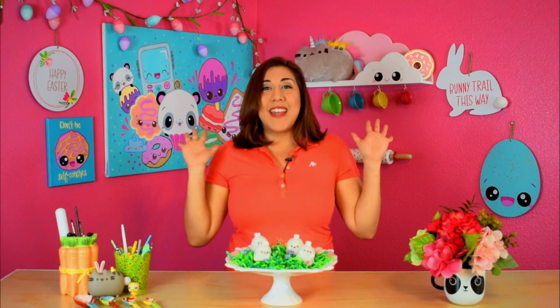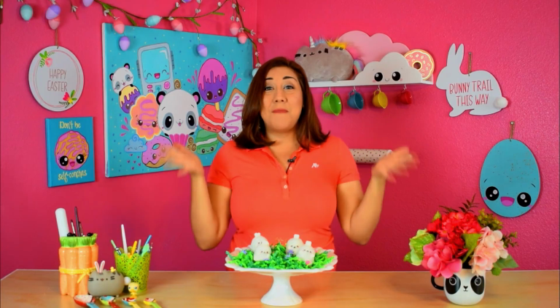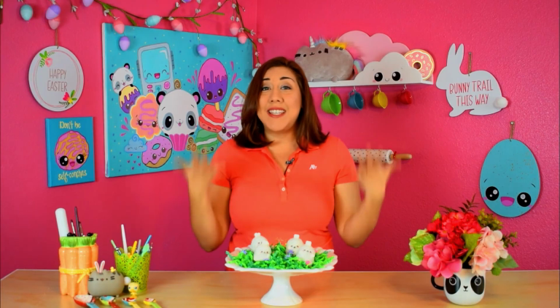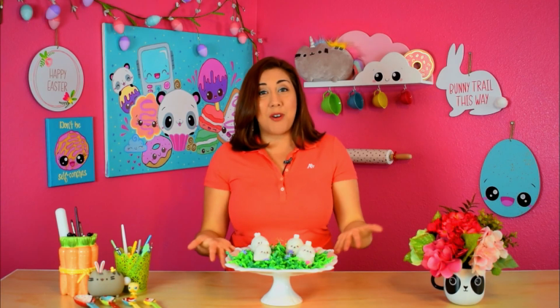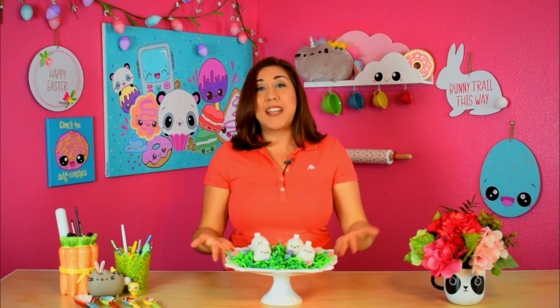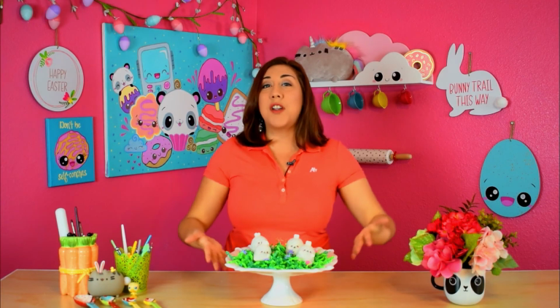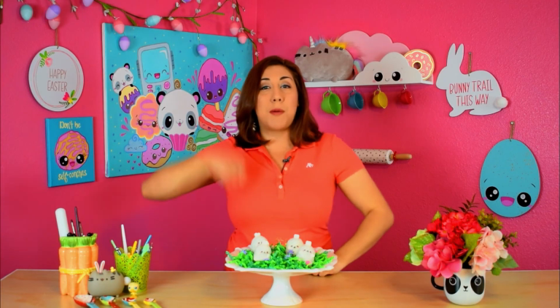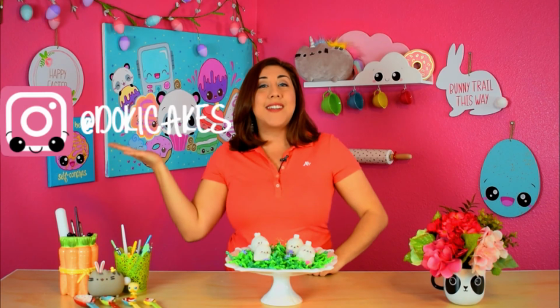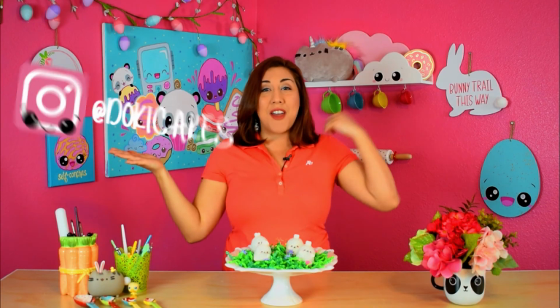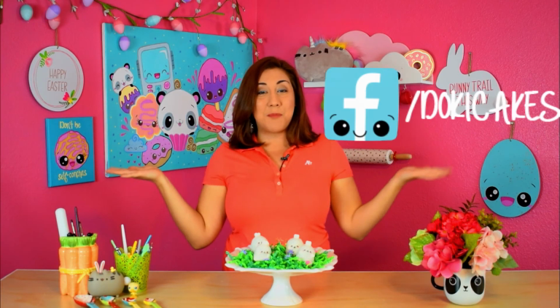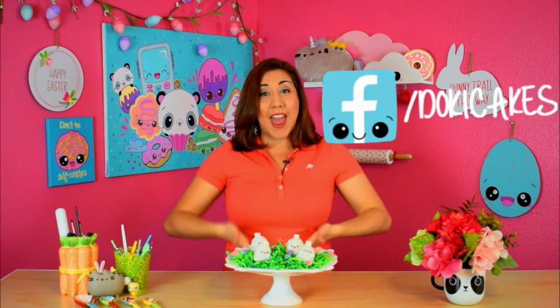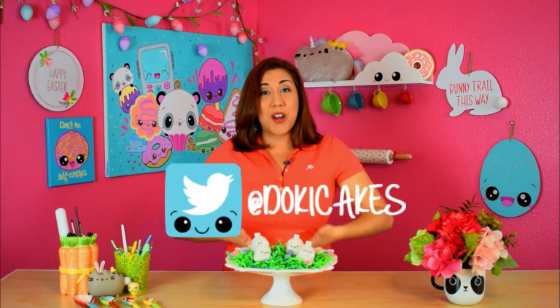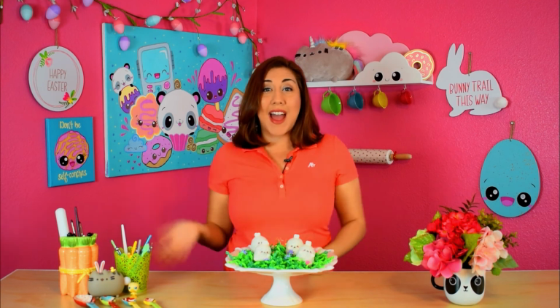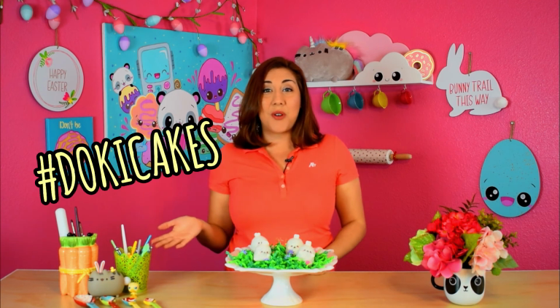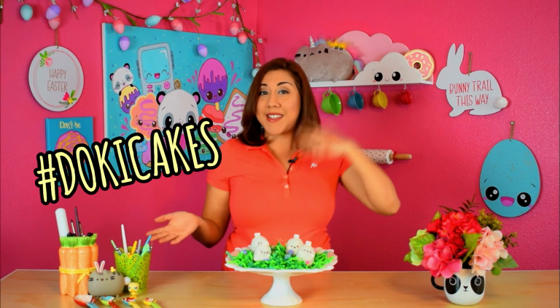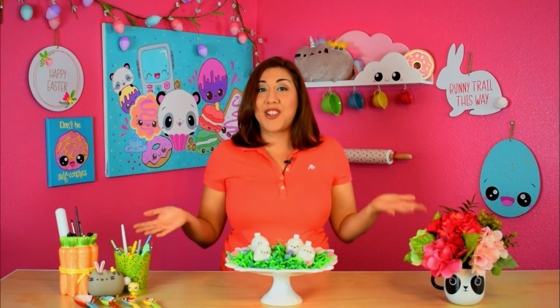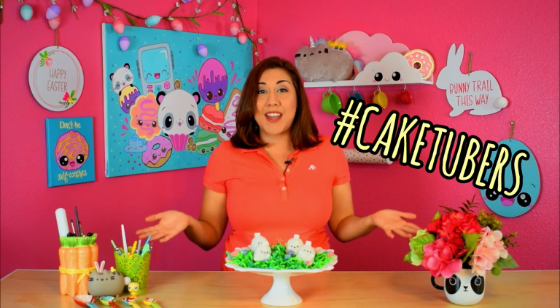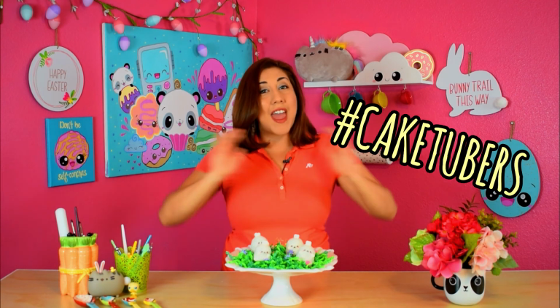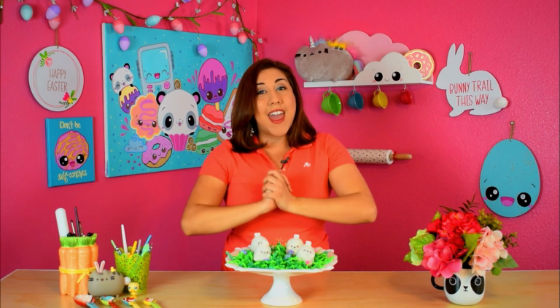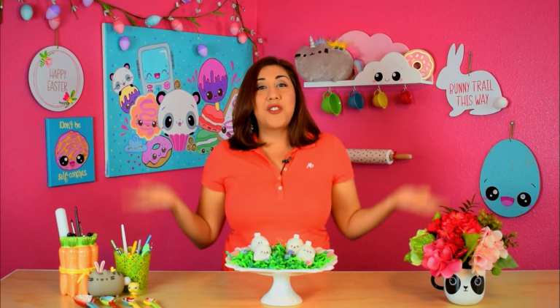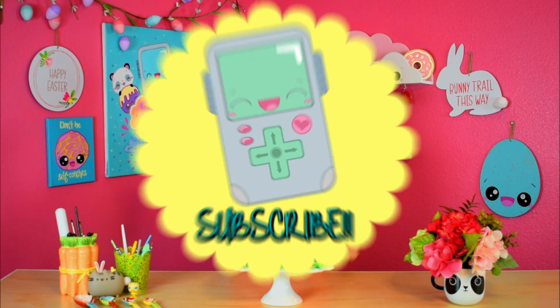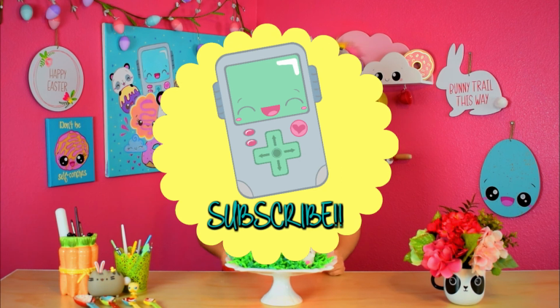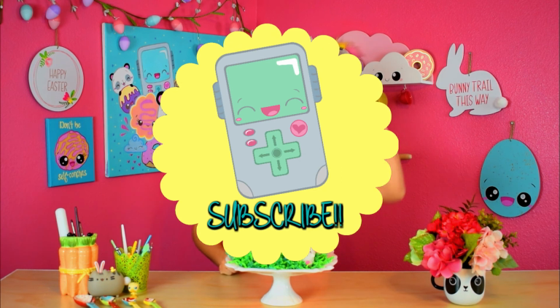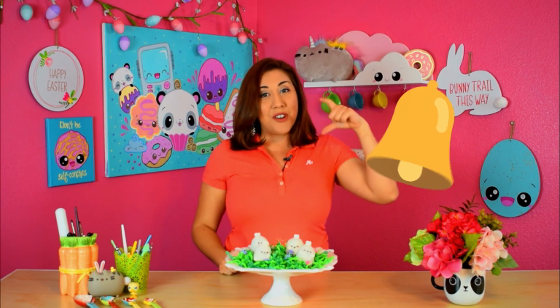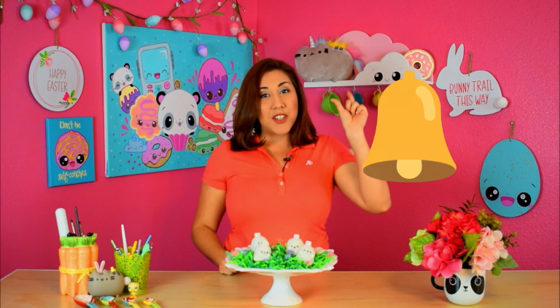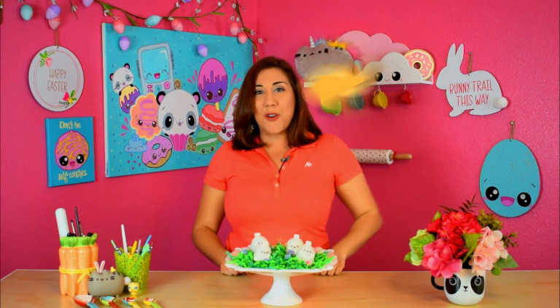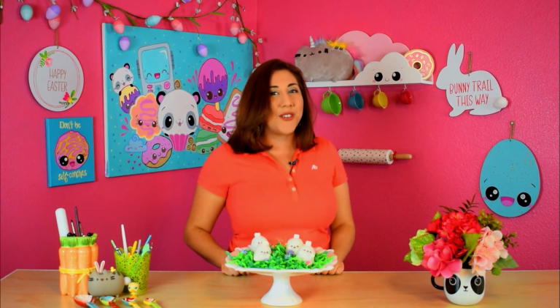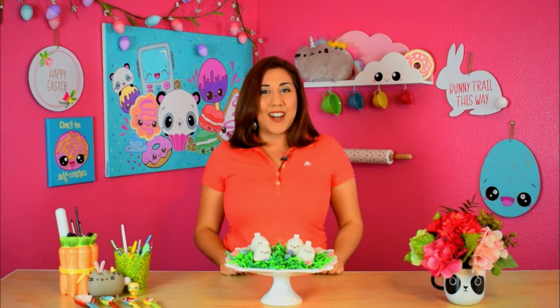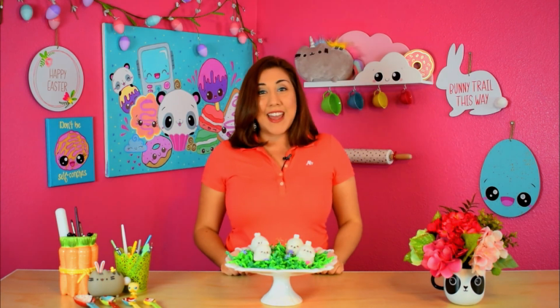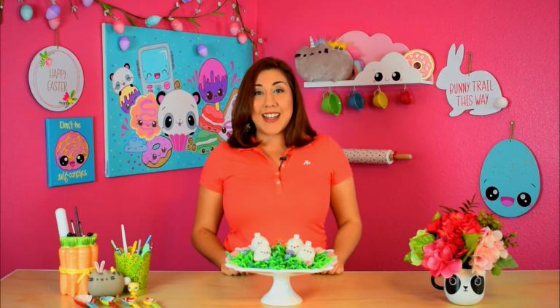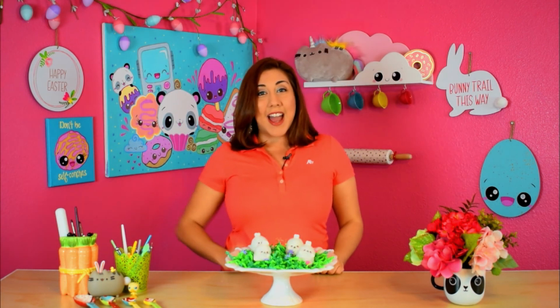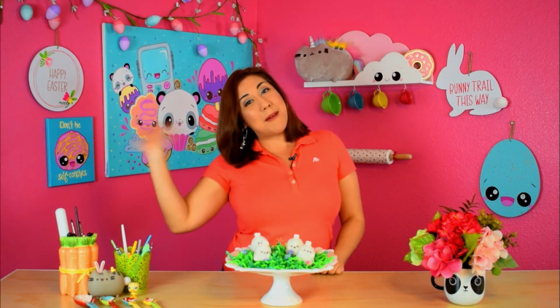If you make these cake balls, don't forget to post them on my Instagram, Facebook, and Twitter with the hashtag DokiCakes and hashtag Caketubers. And don't forget to hit the subscribe button and notification bell for more Doki Cakes videos. See you next time! Bye bye!